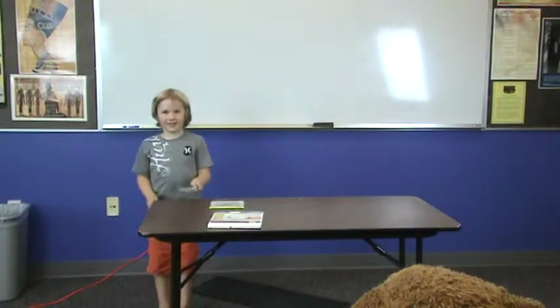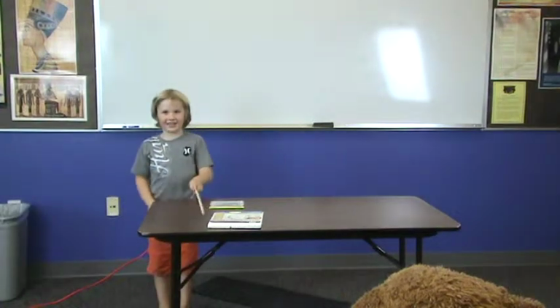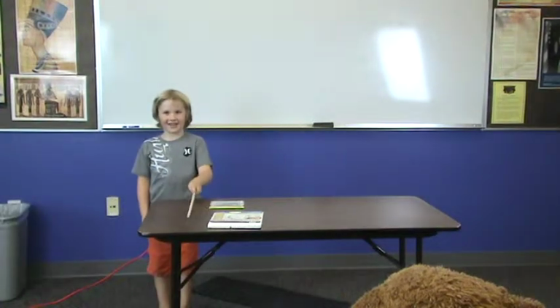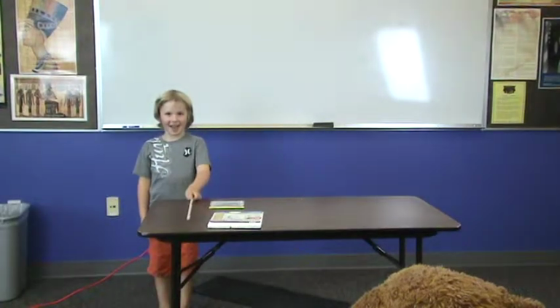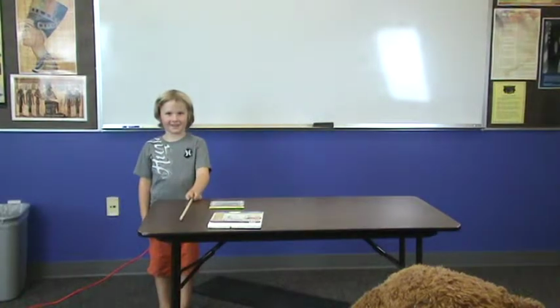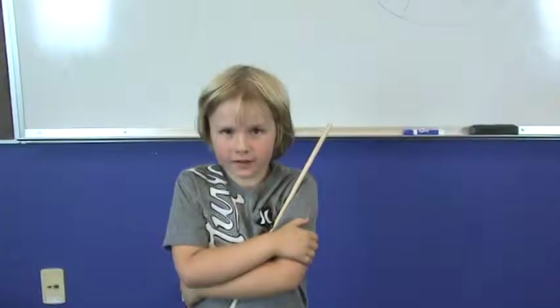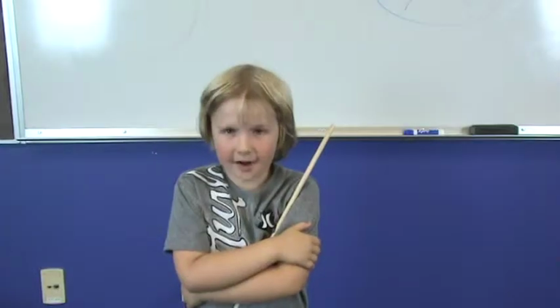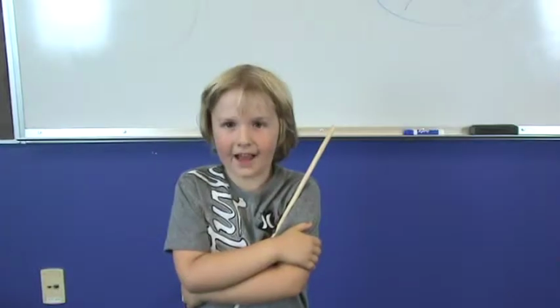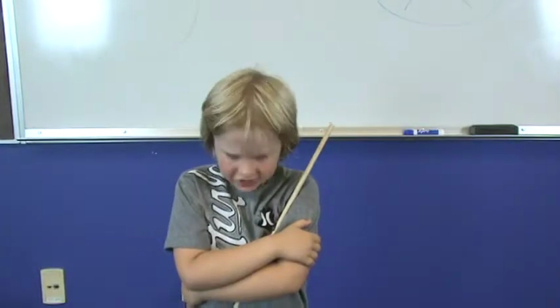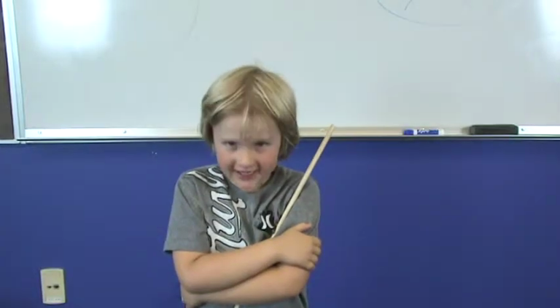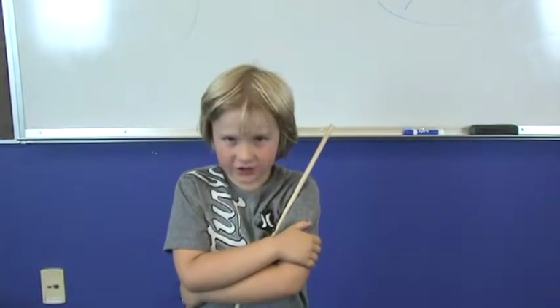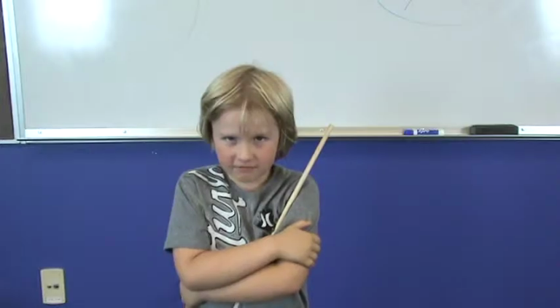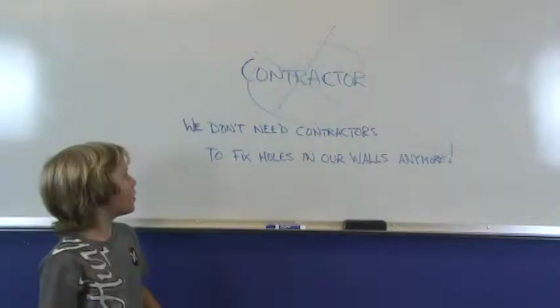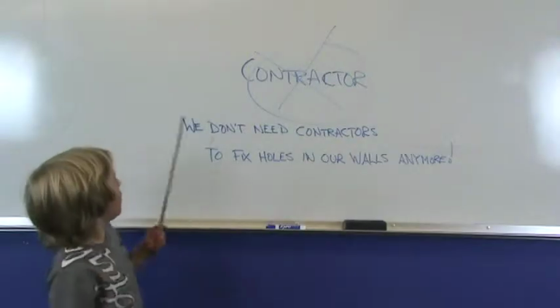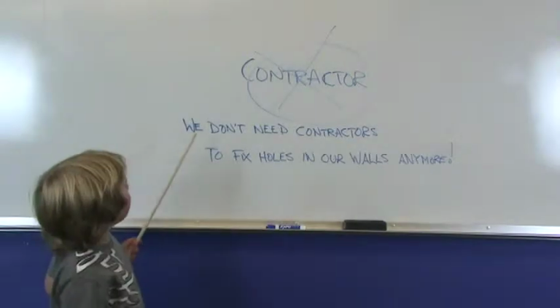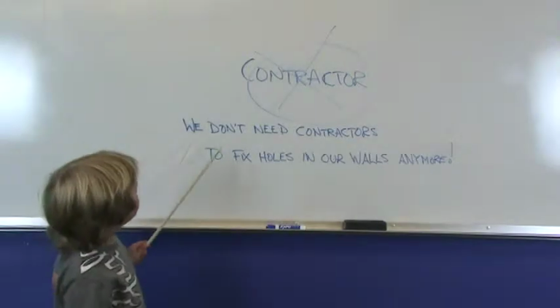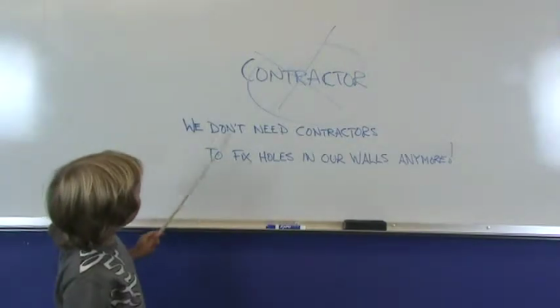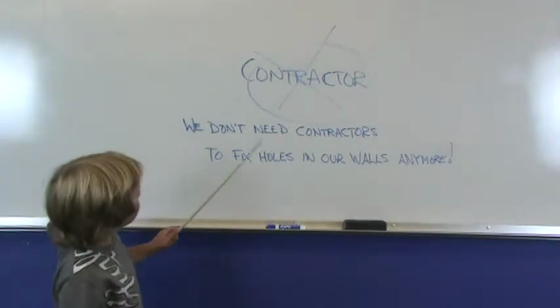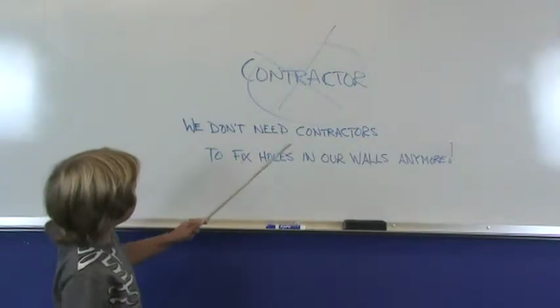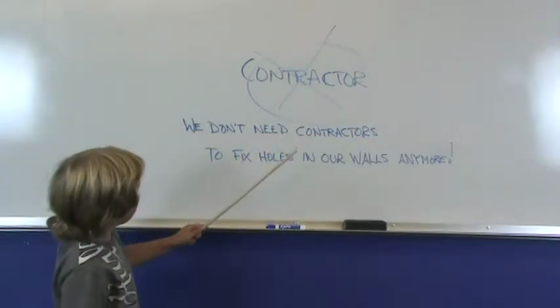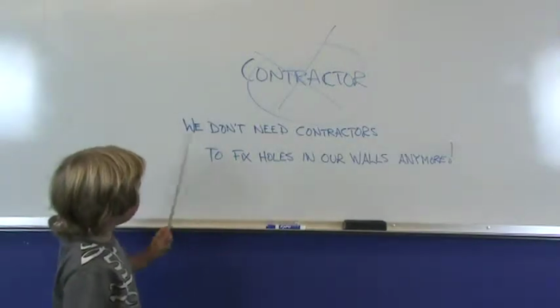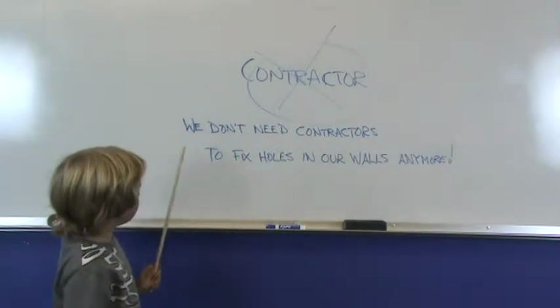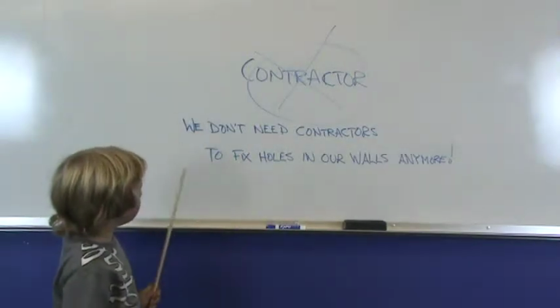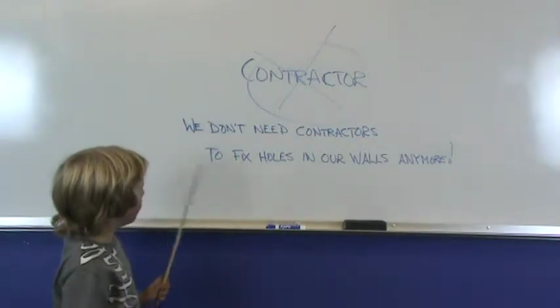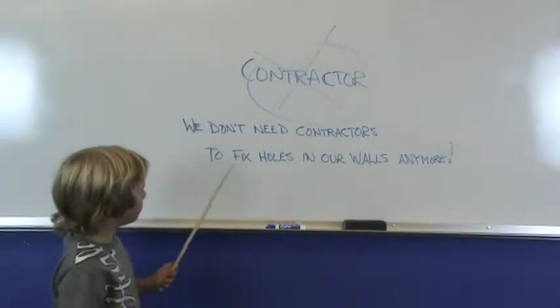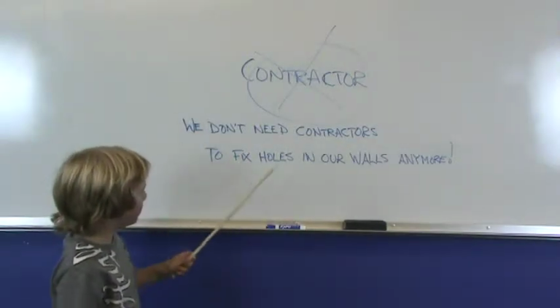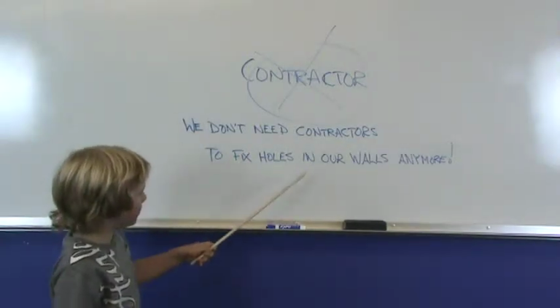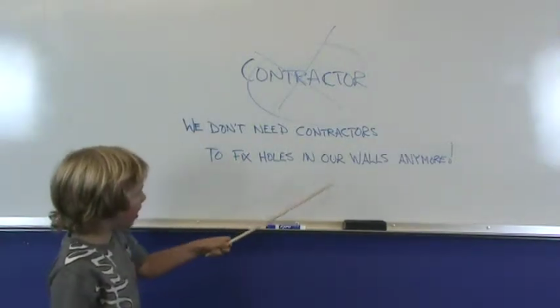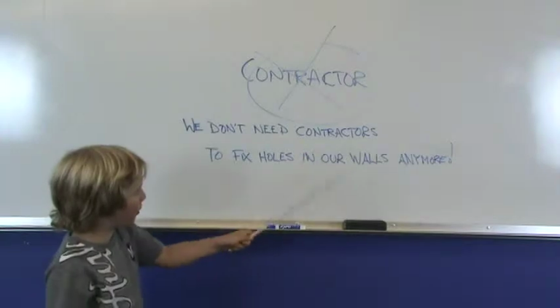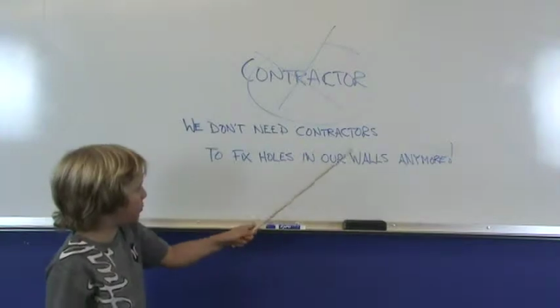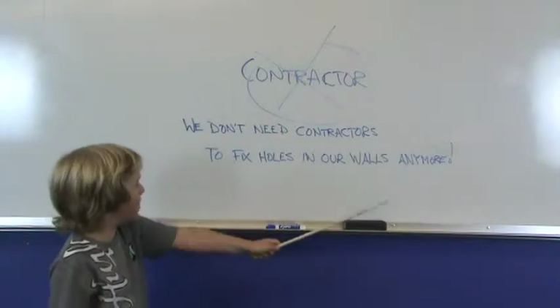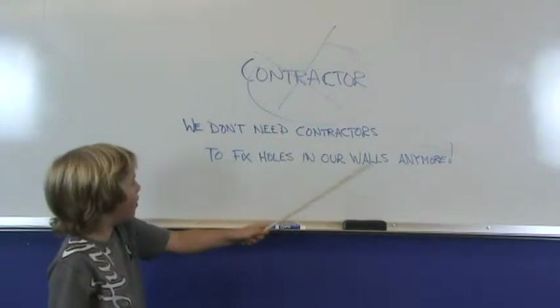Attention class, time has changed. We don't need contractors to fix holes in our walls anymore.